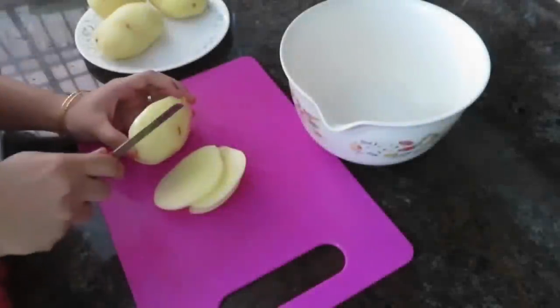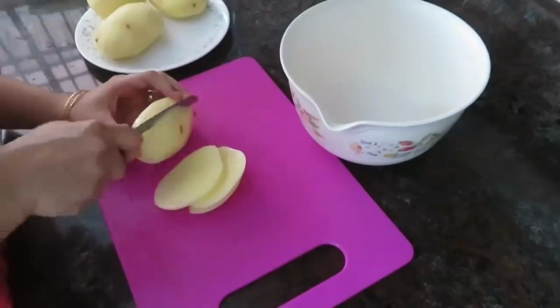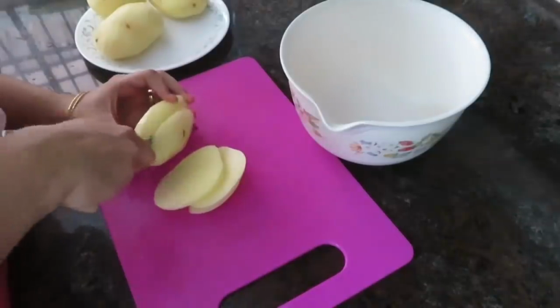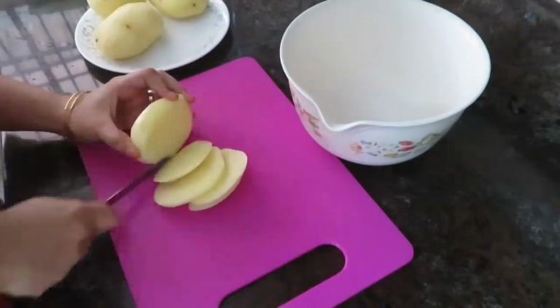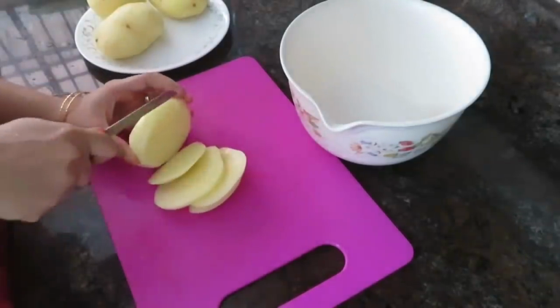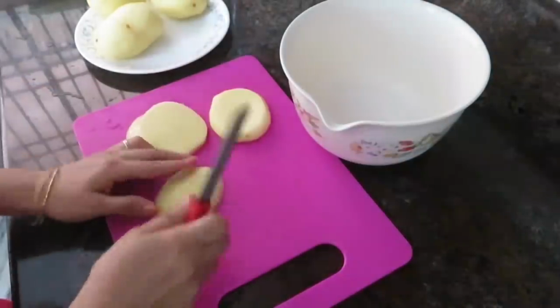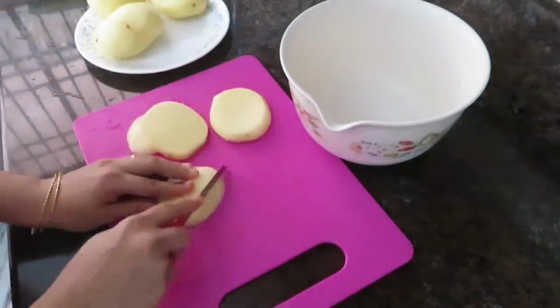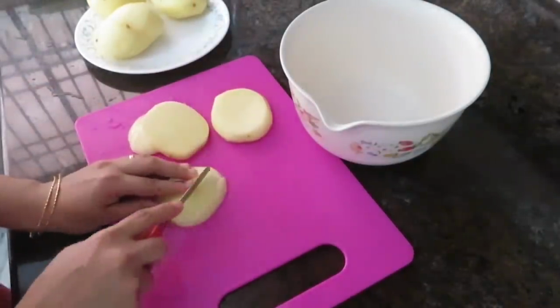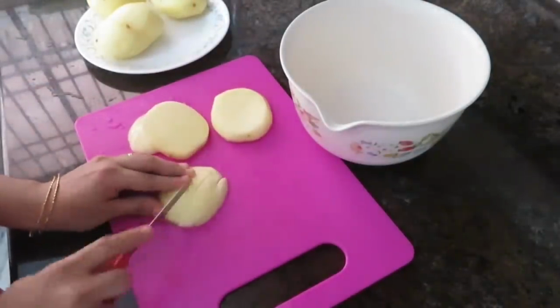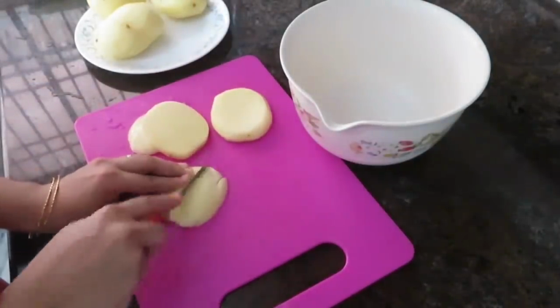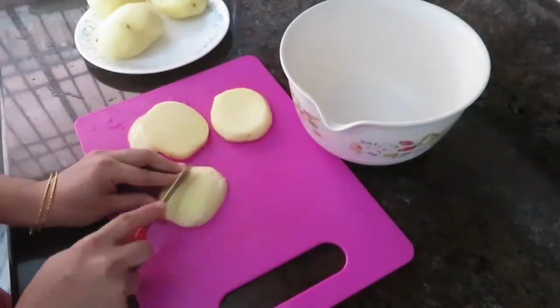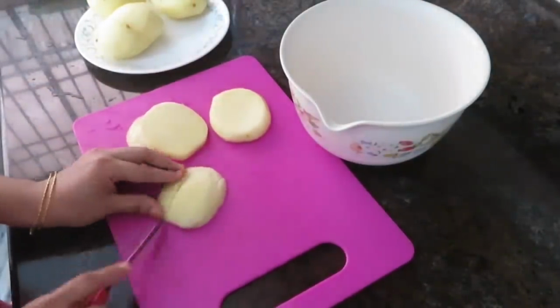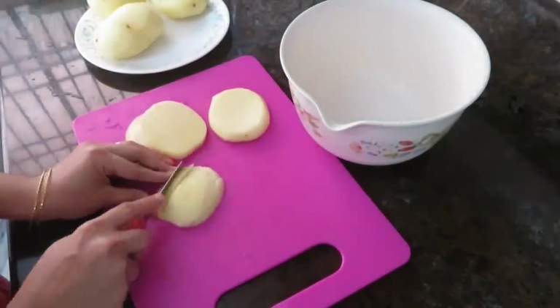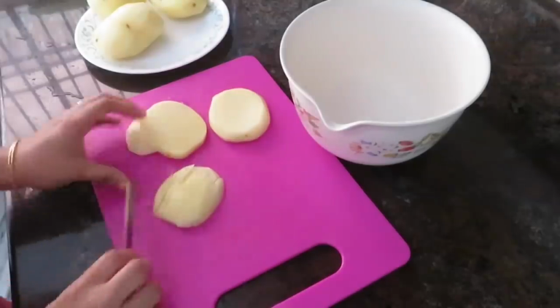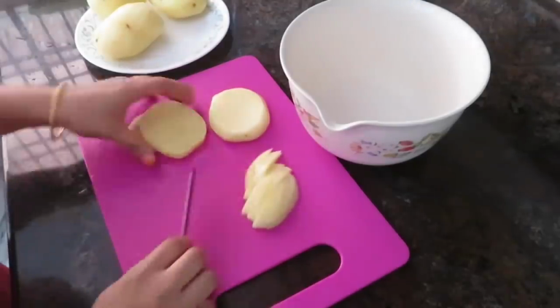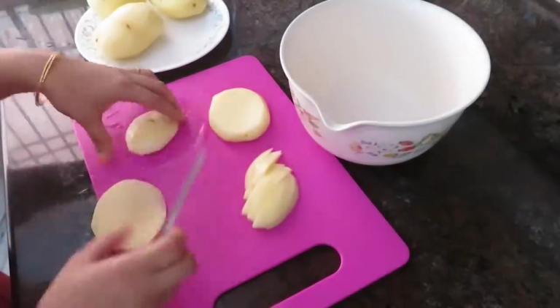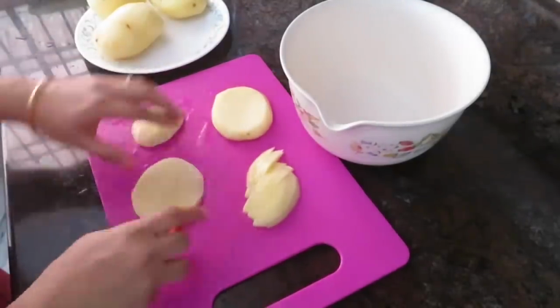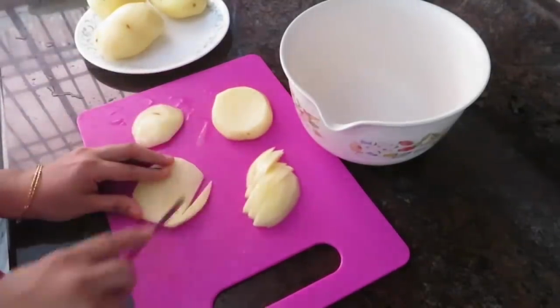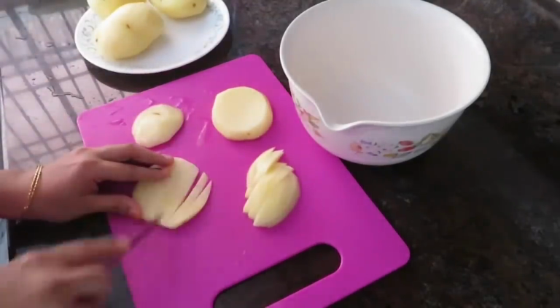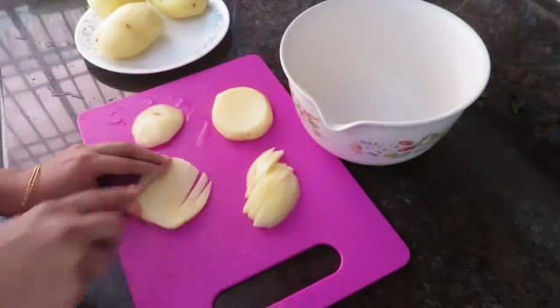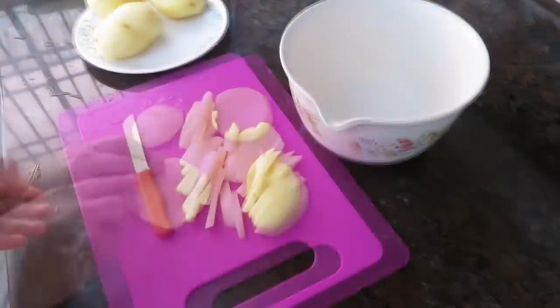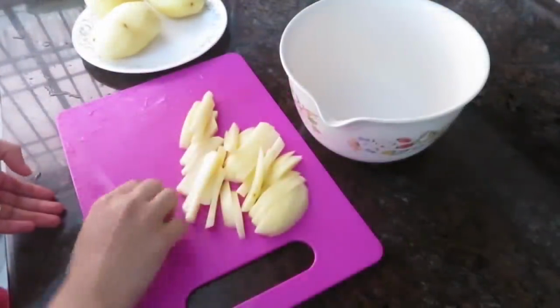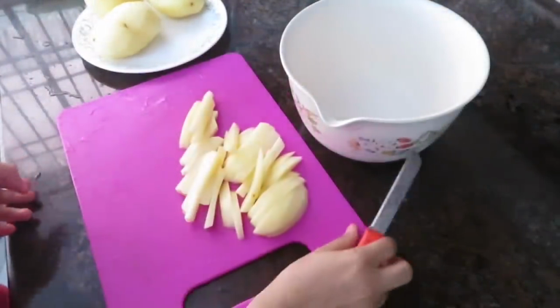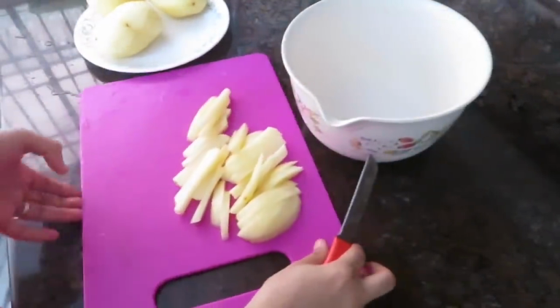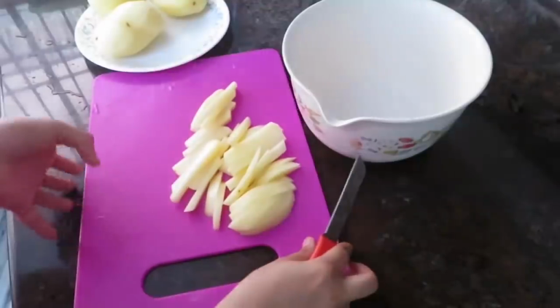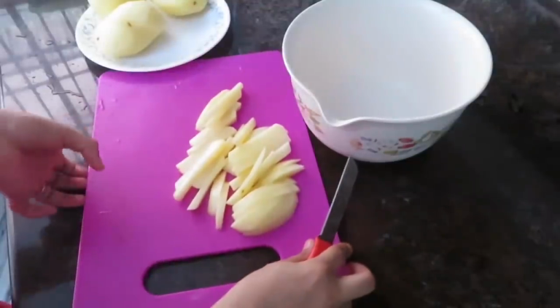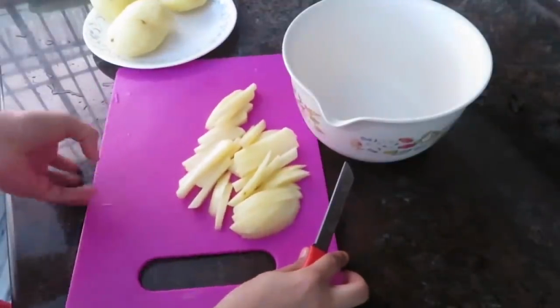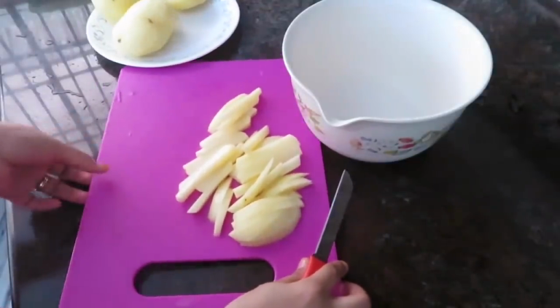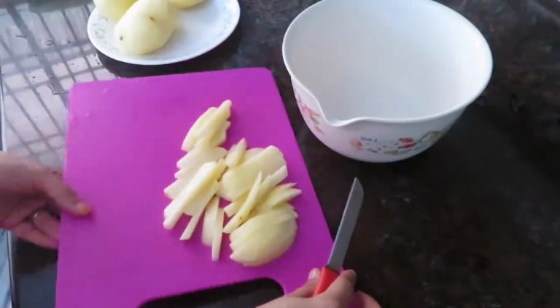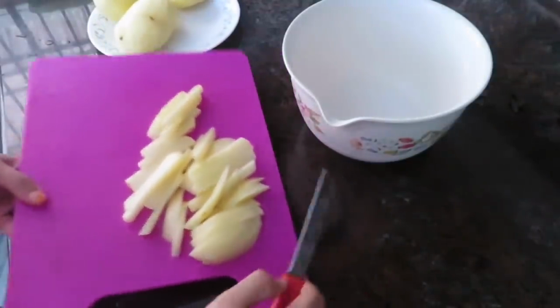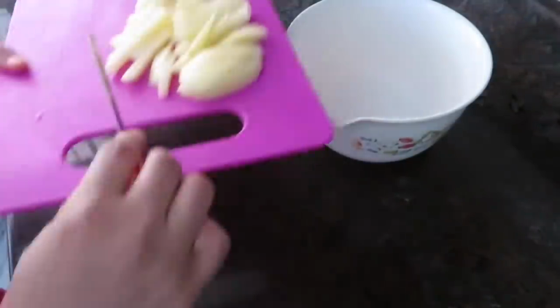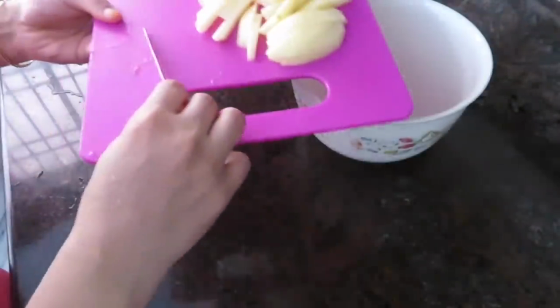Hey guys, I'm going to make a street restaurant recipe called Carnish Arma. First of all, I'm going to make French fries. I have added the recipe for this.